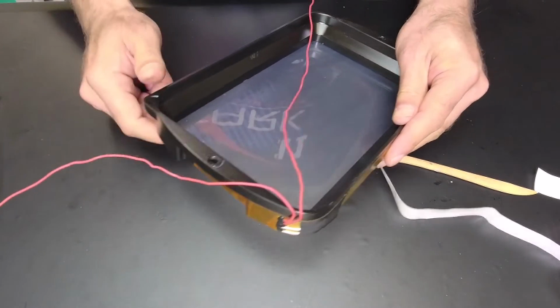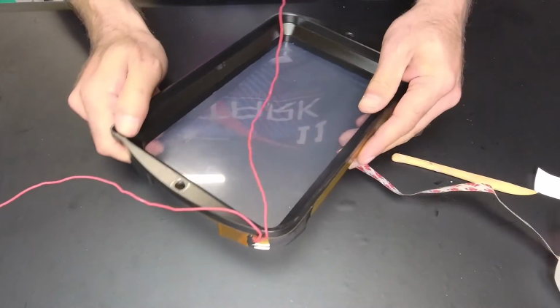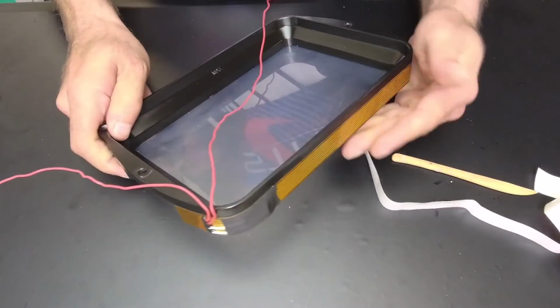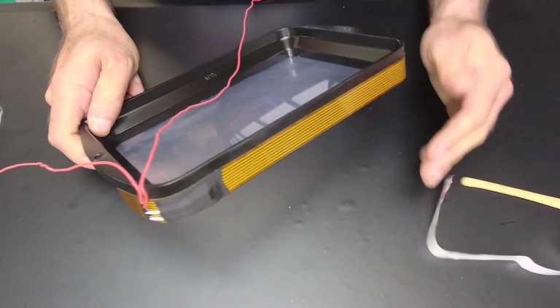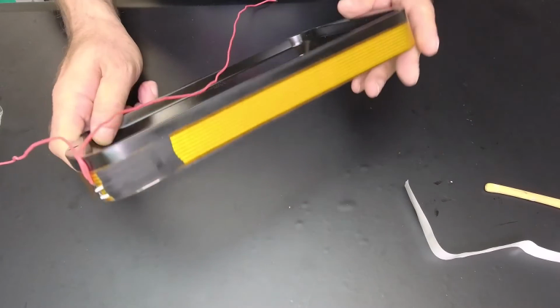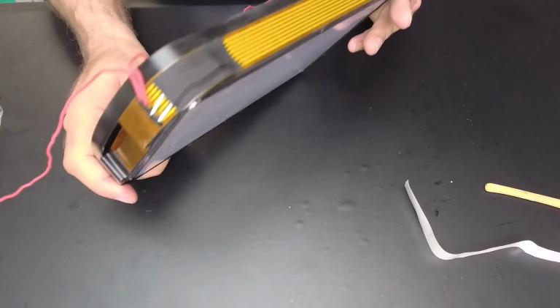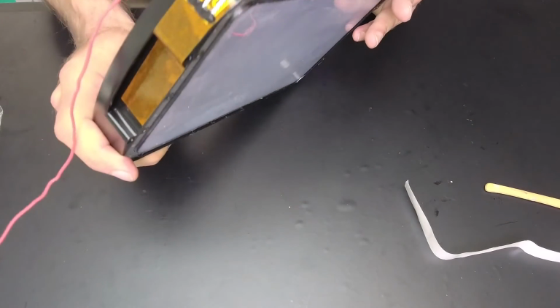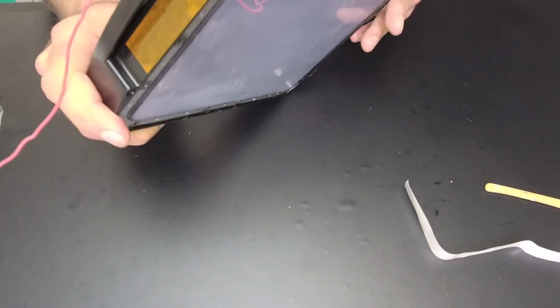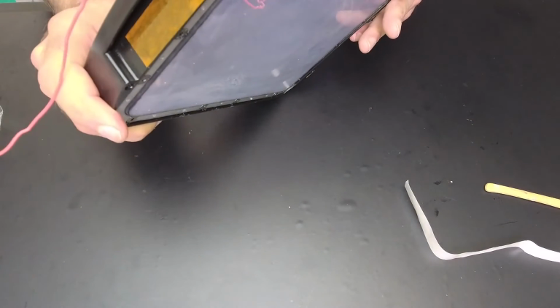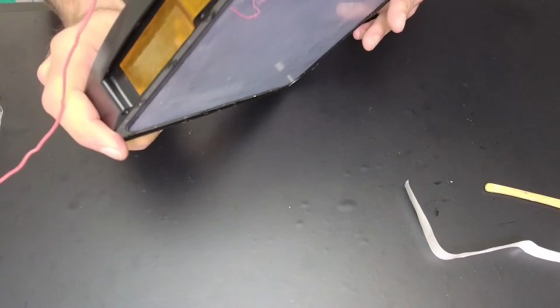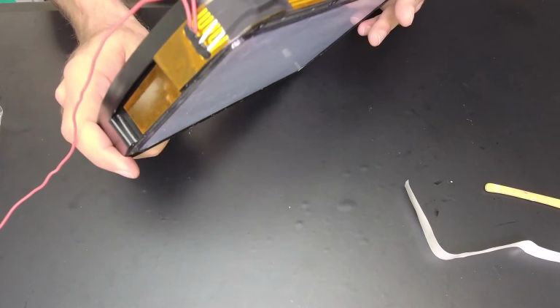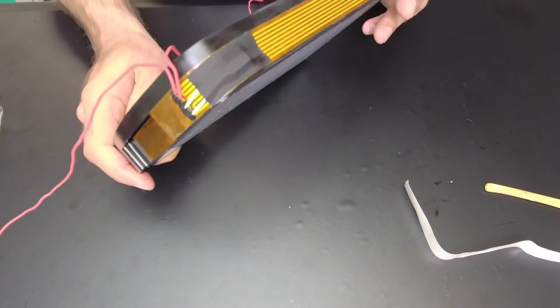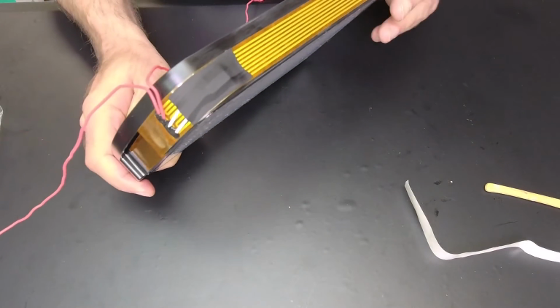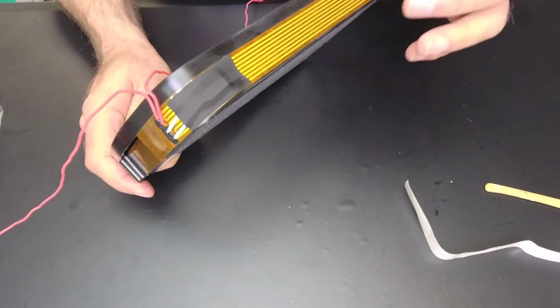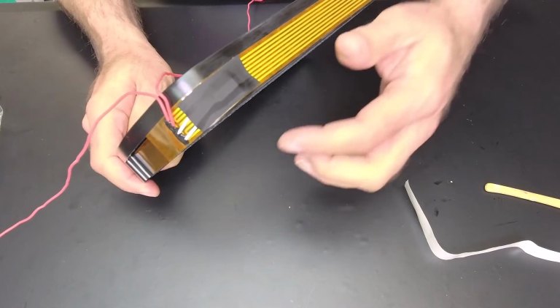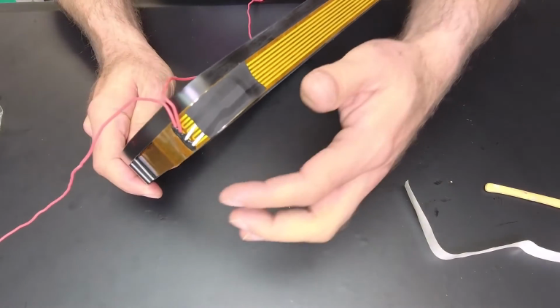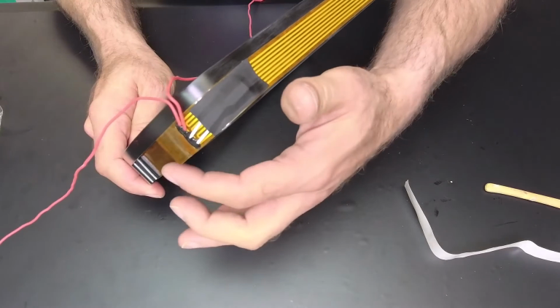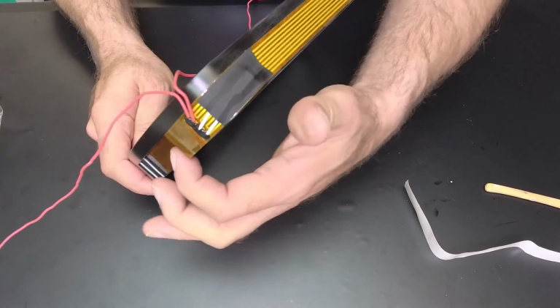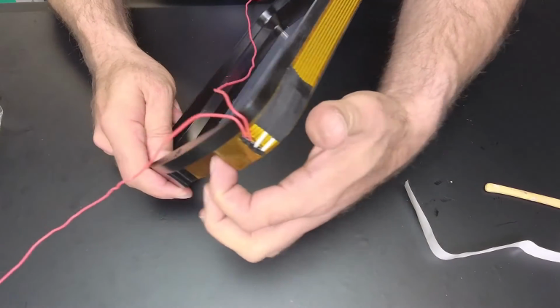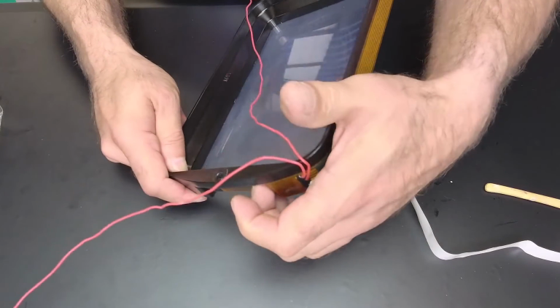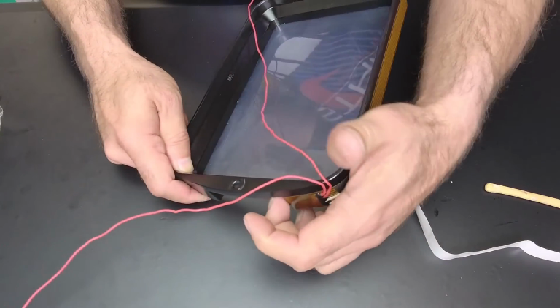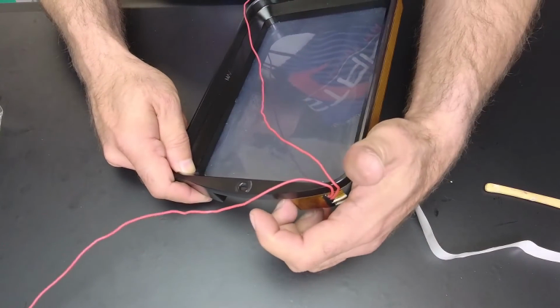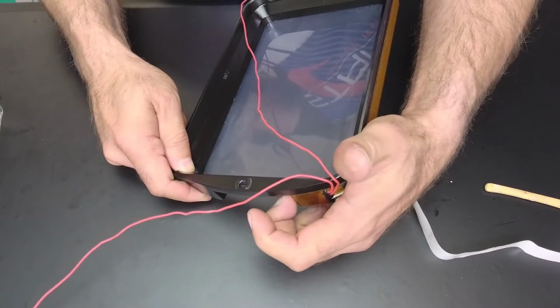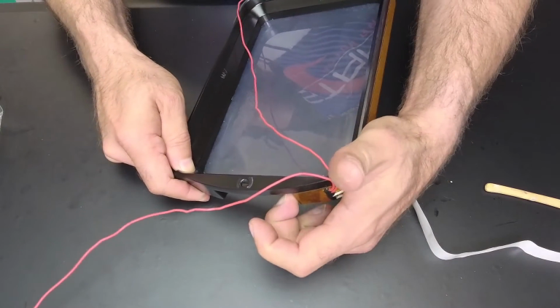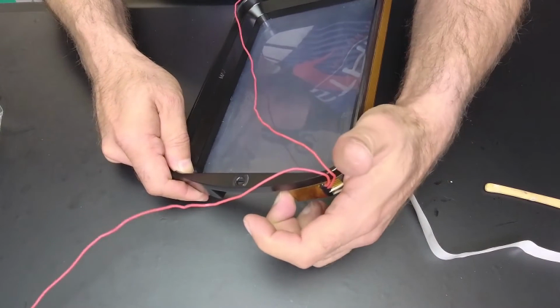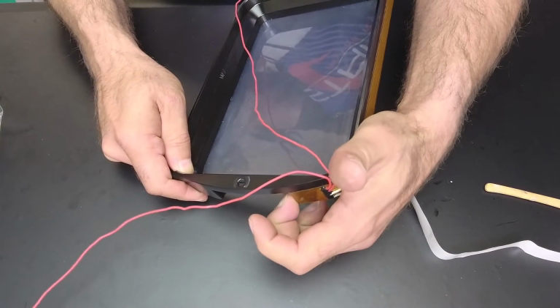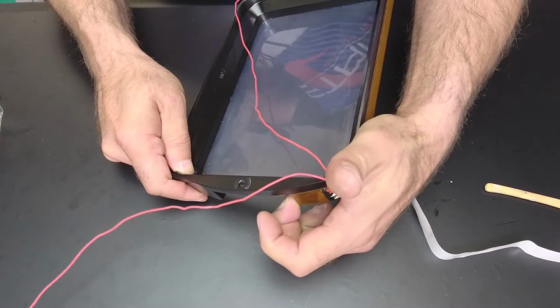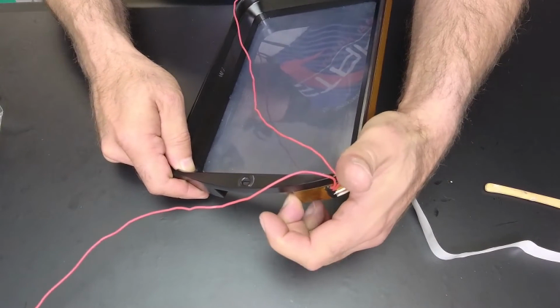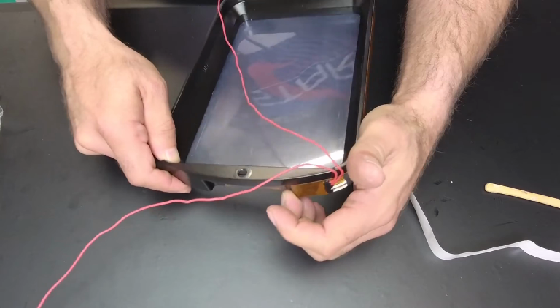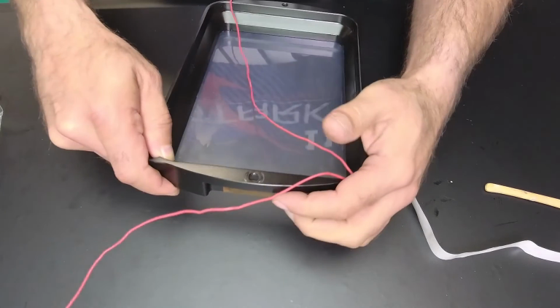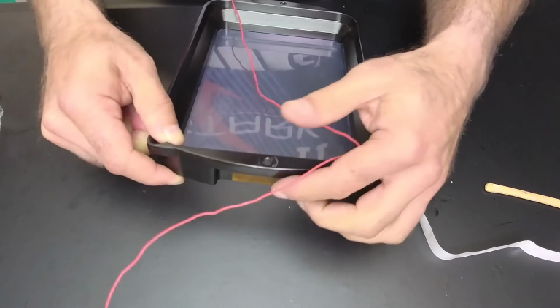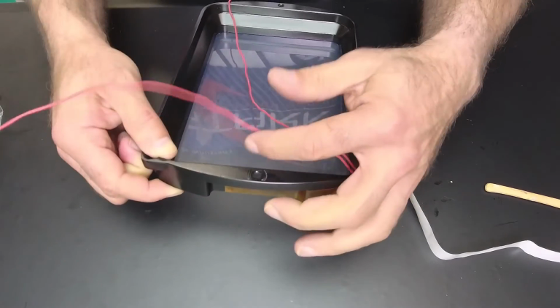Now you can turn on the vat band and the glue will start to emulsify — meaning it'll bake and get stronger. It'll stick twice as hard.